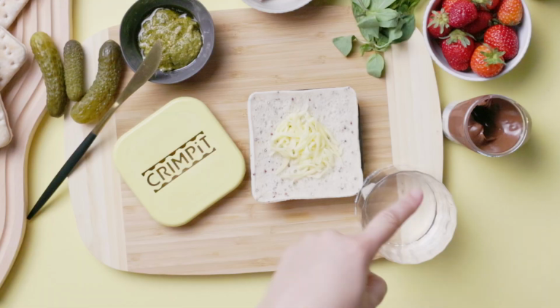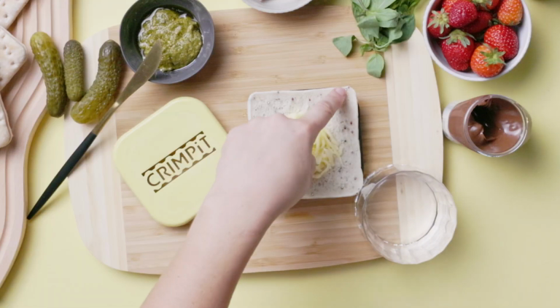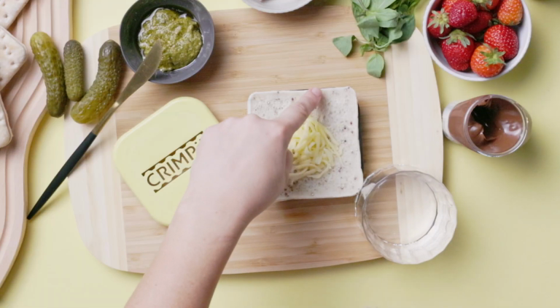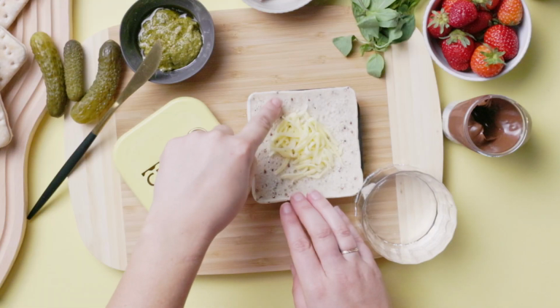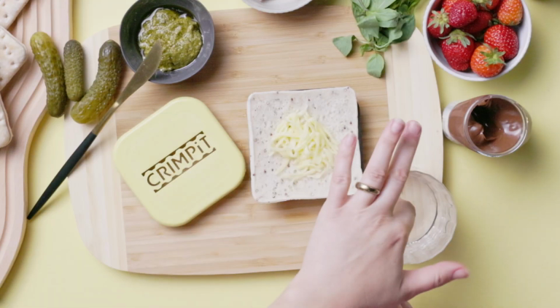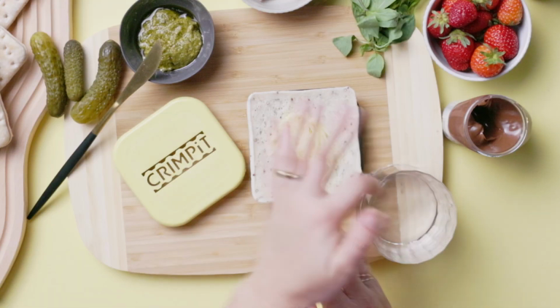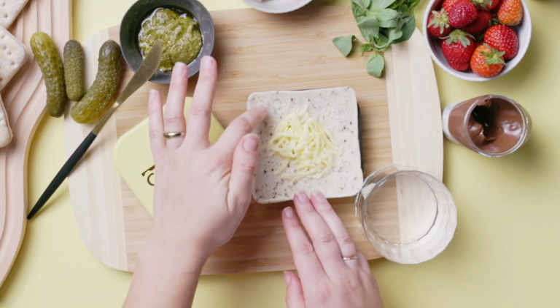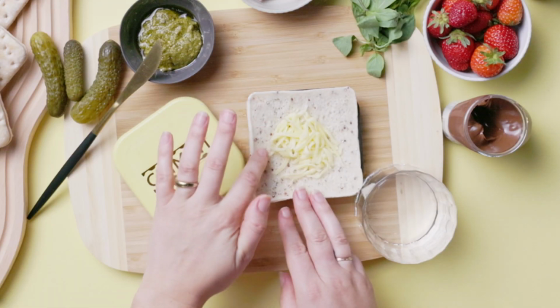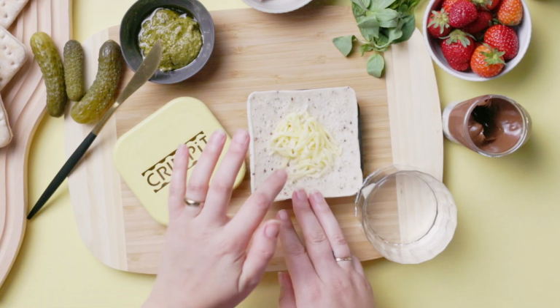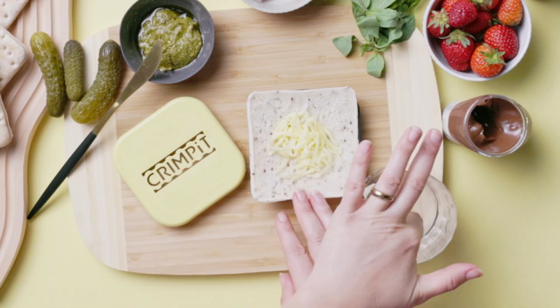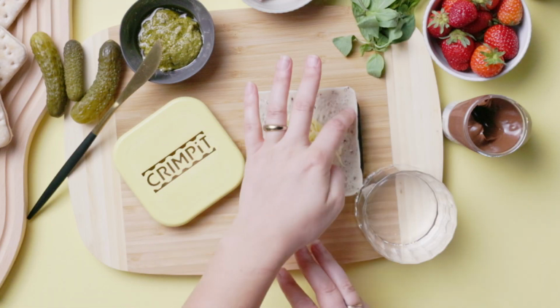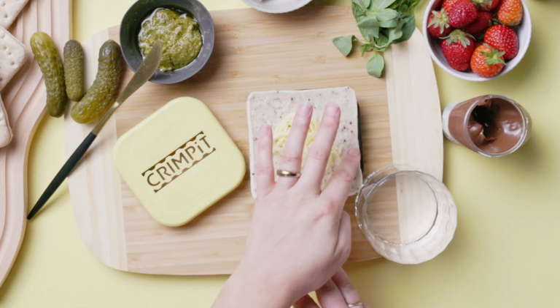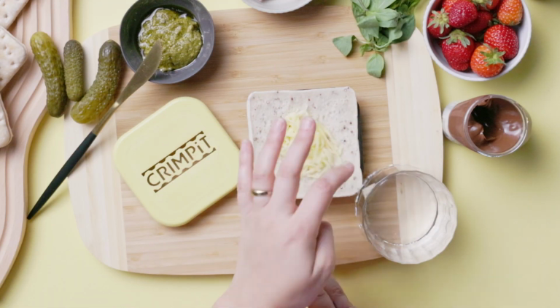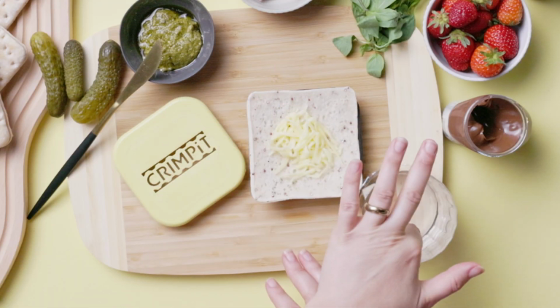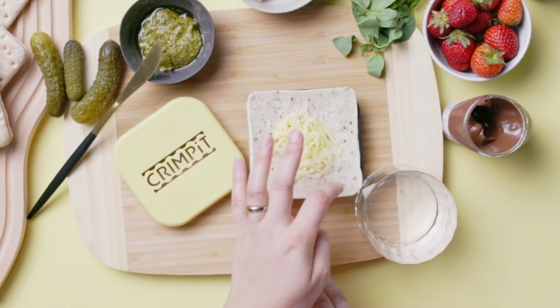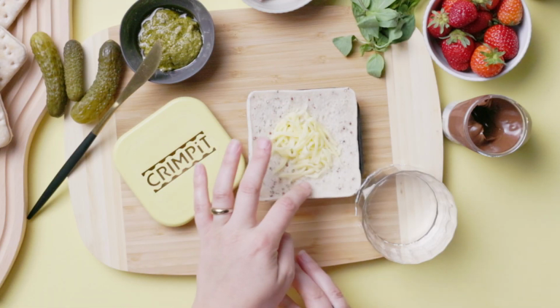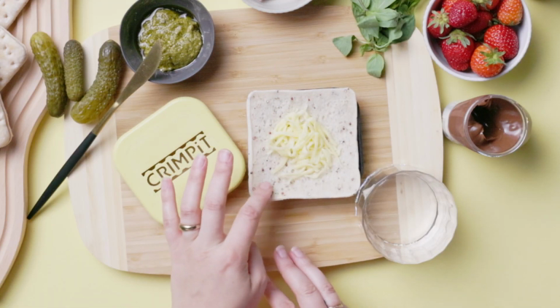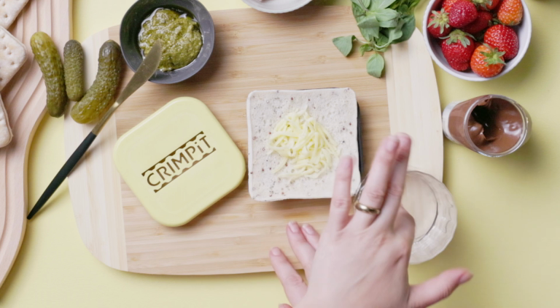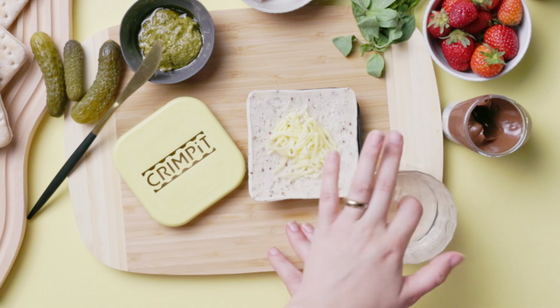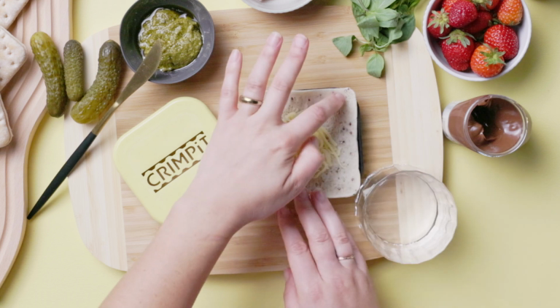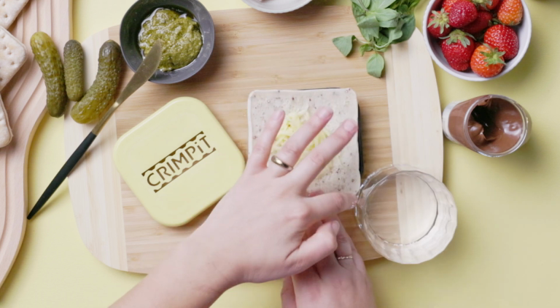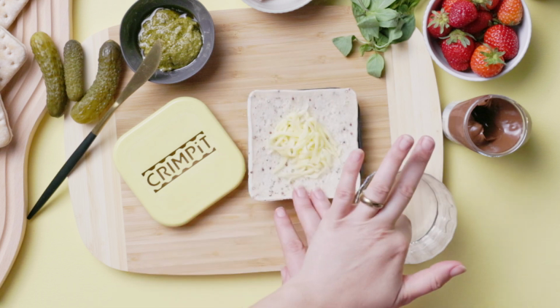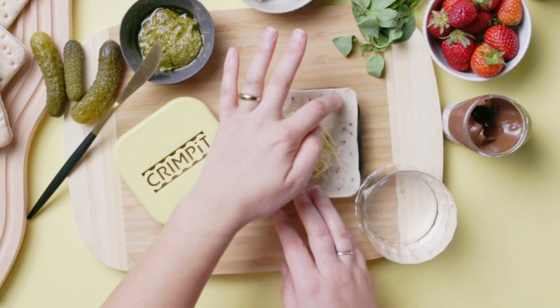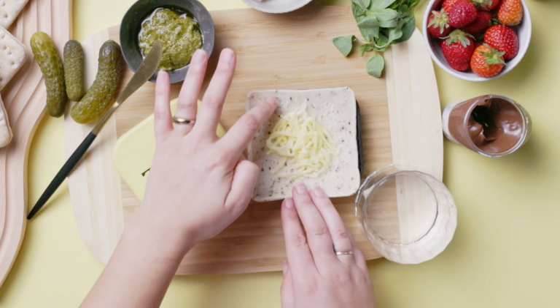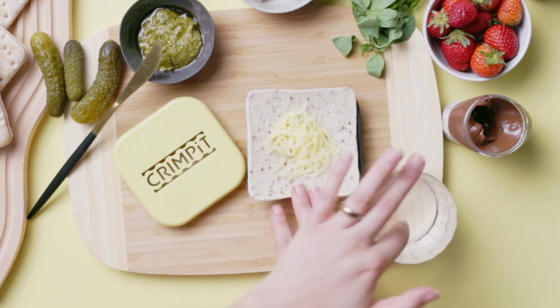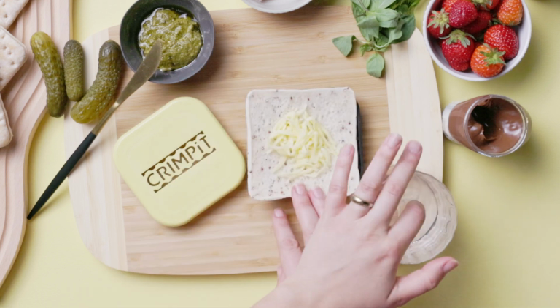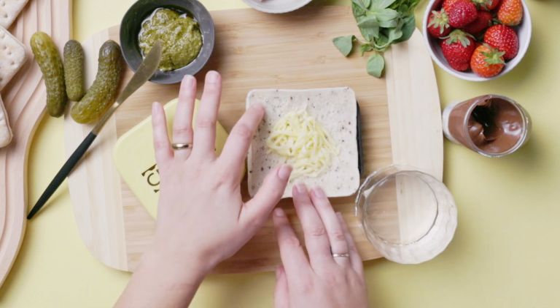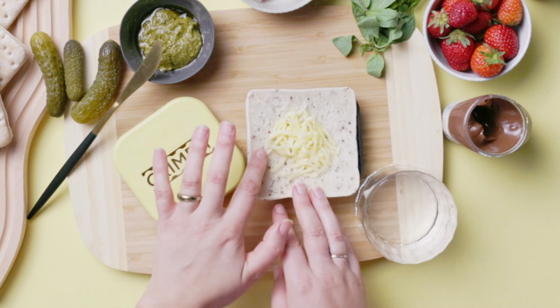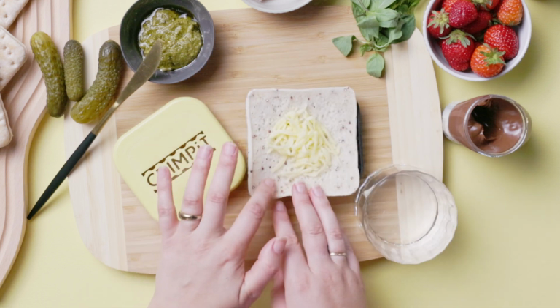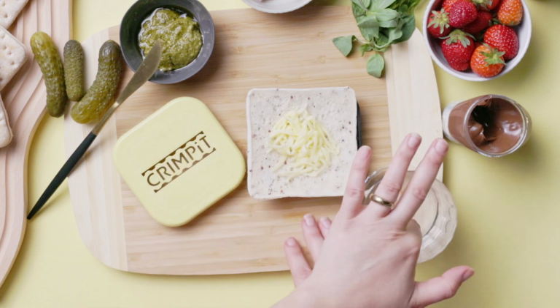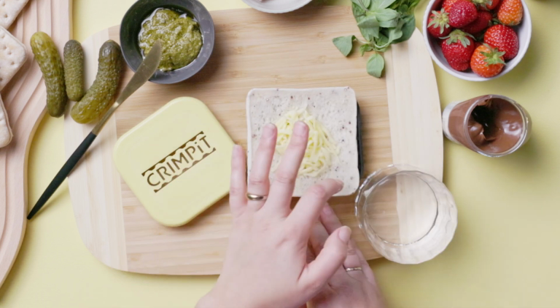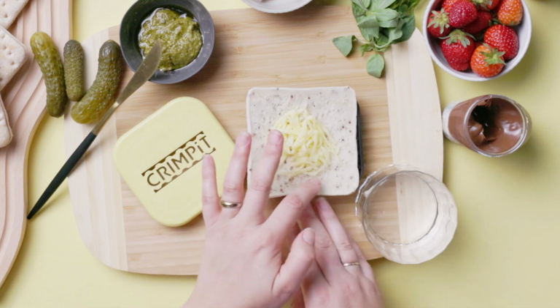Here are a few top tips. If your bread is slightly stale or you're struggling to get a great crimp, run a wet finger around the edge of the bread. This acts like a glue and helps to create a super strong crimp.